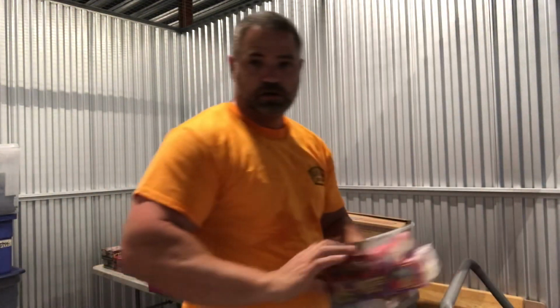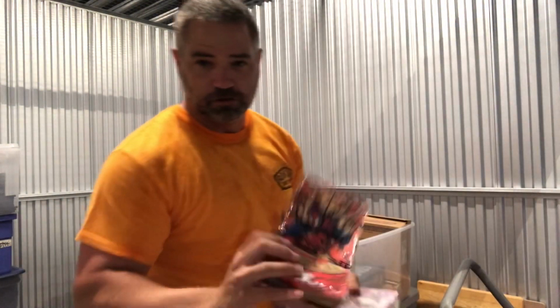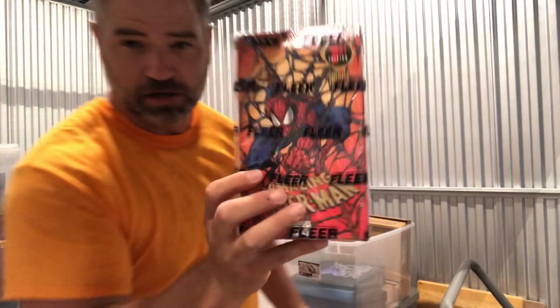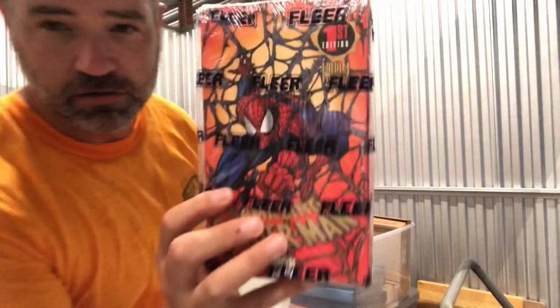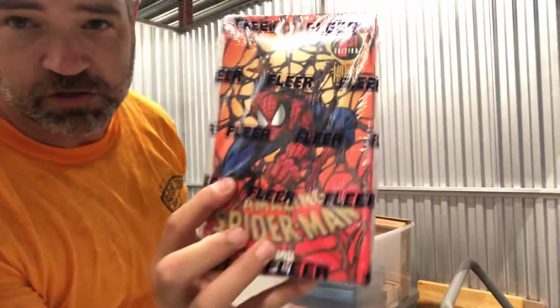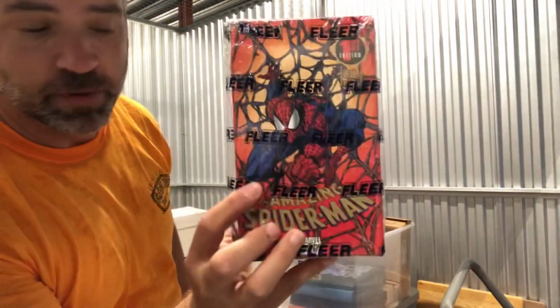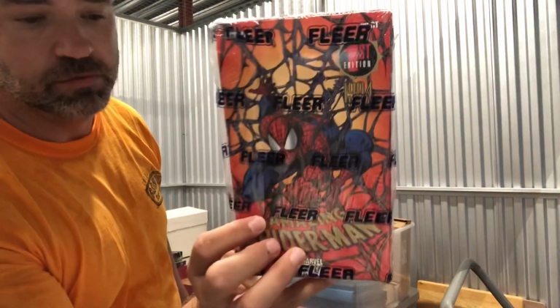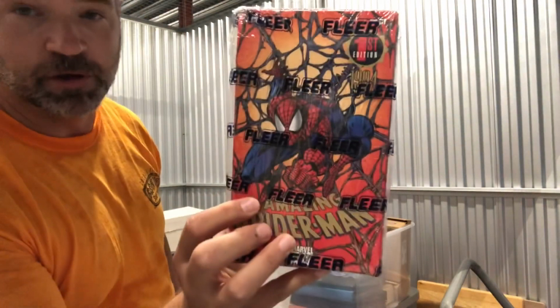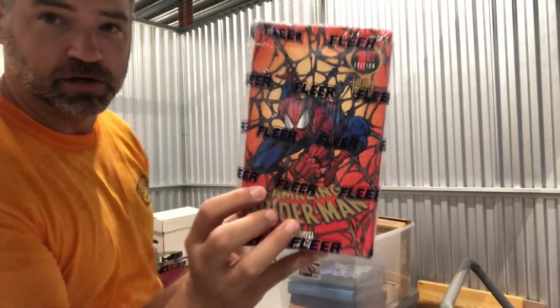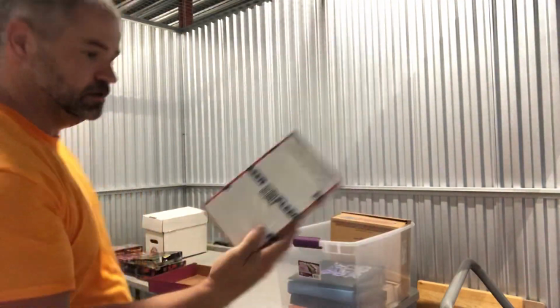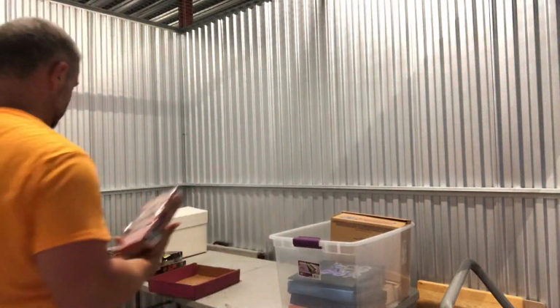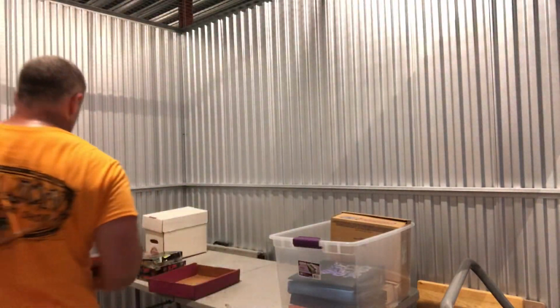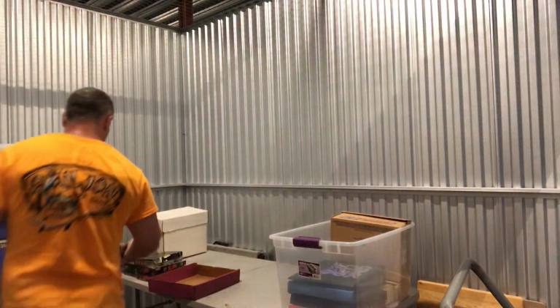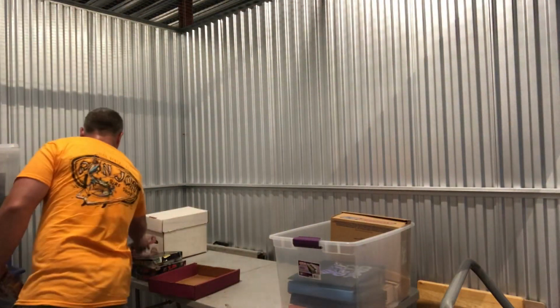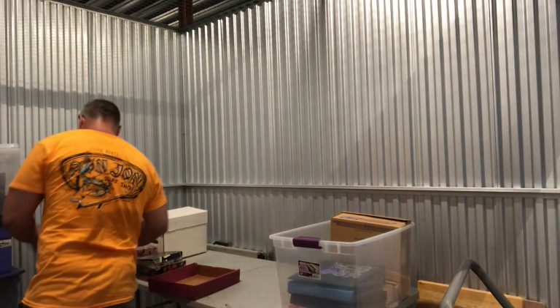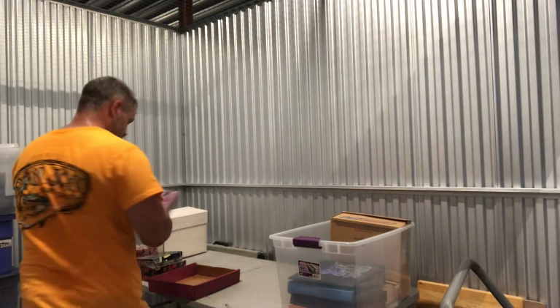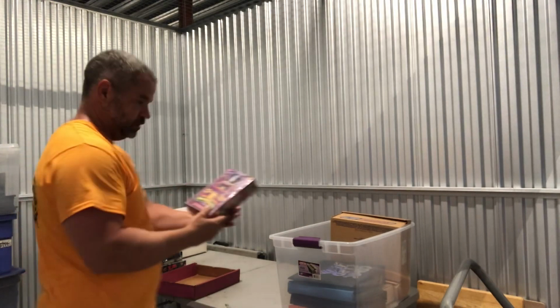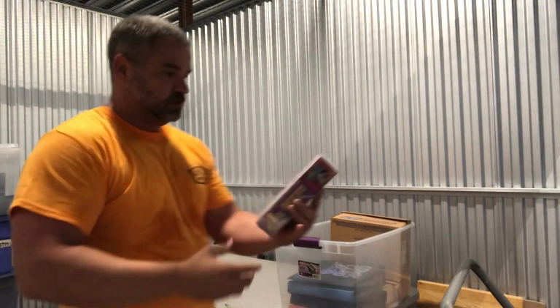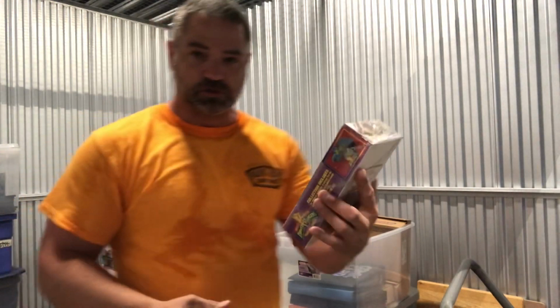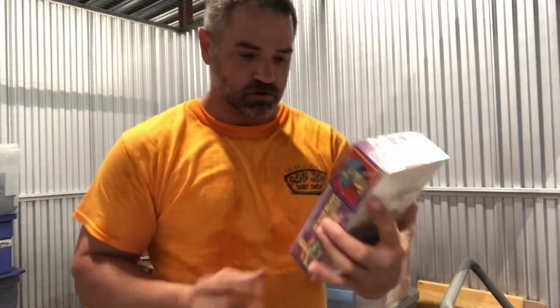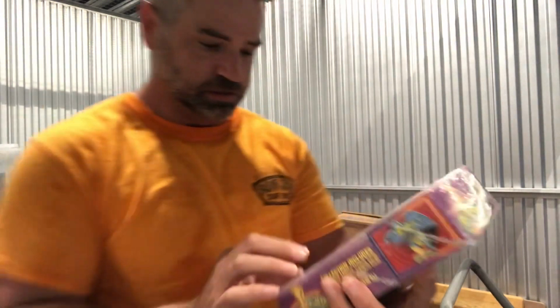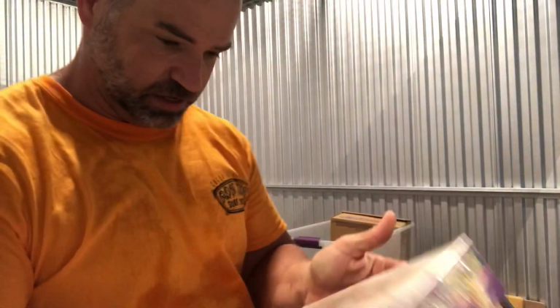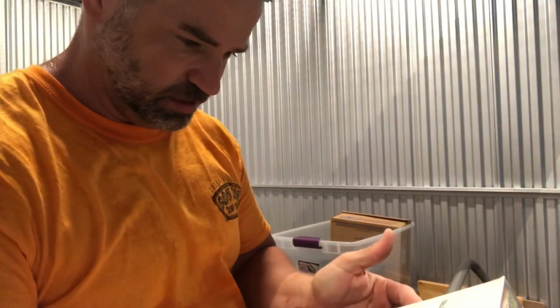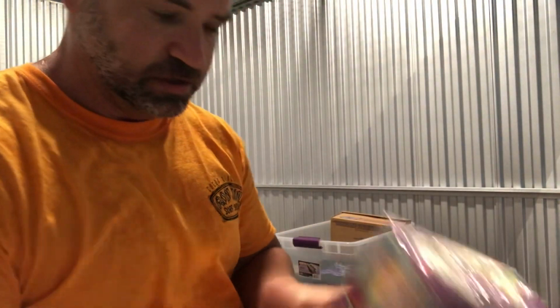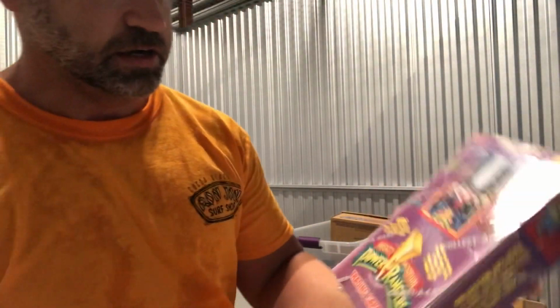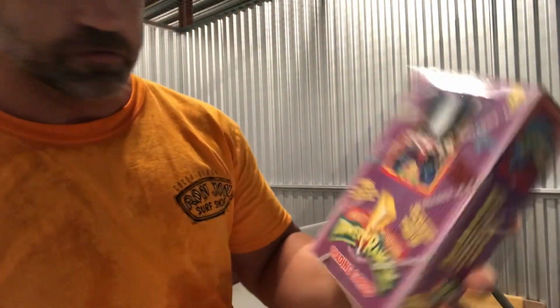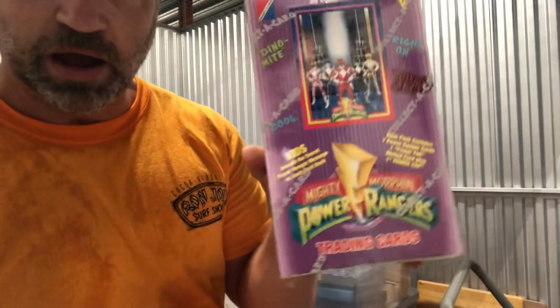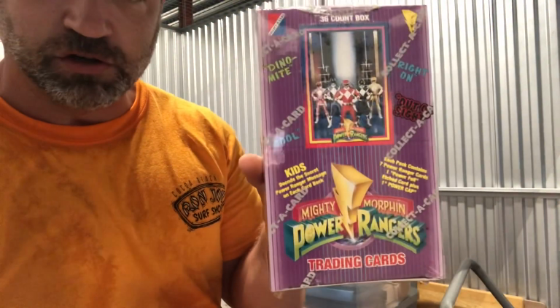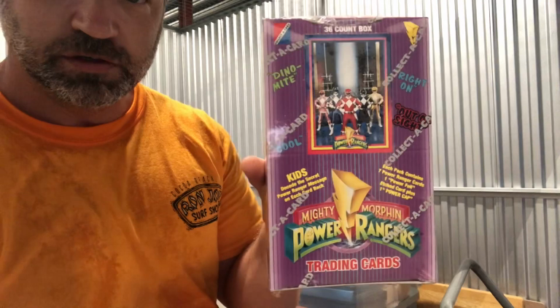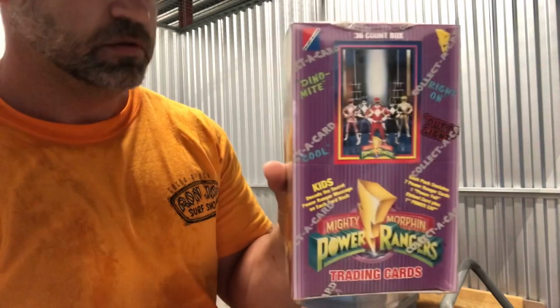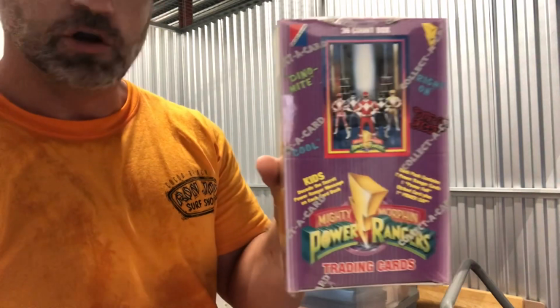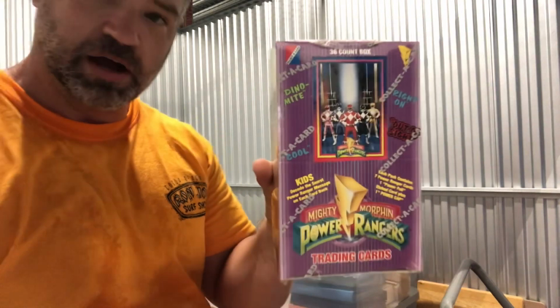Here's a third box of Amazing Spider-Man. And this one's cool — this is a 1994 Power Rangers unopened box.